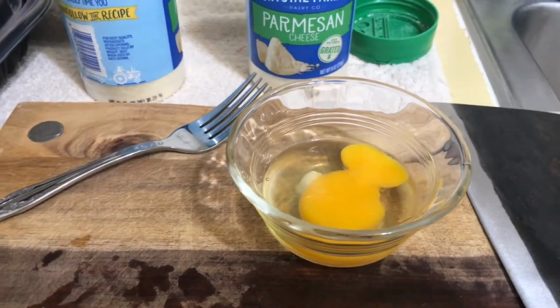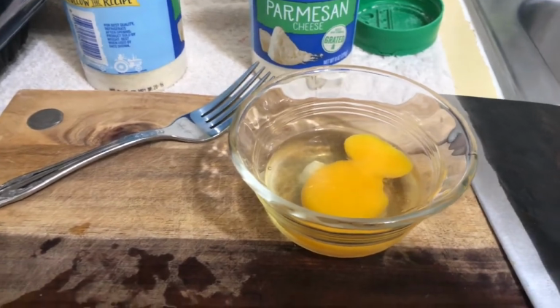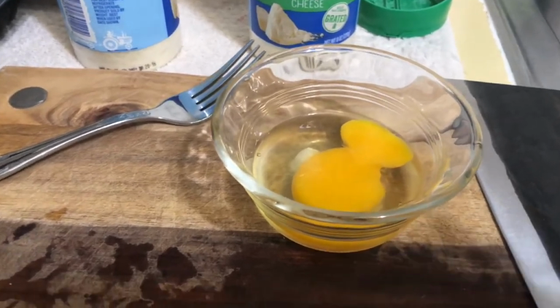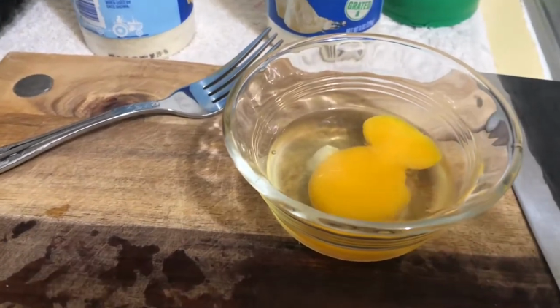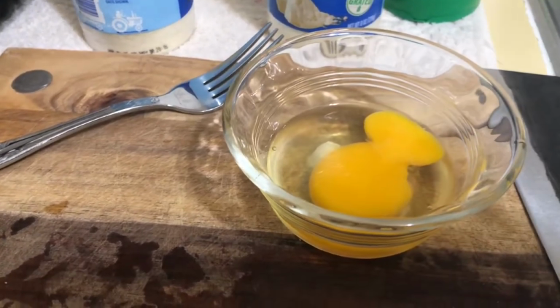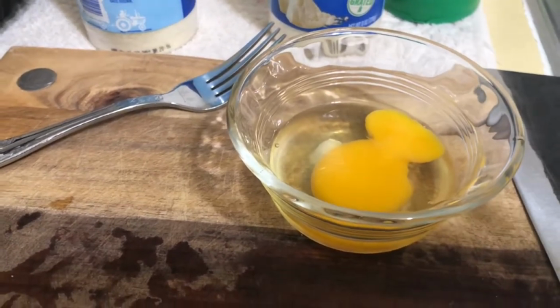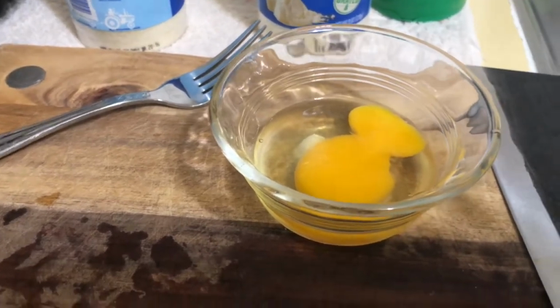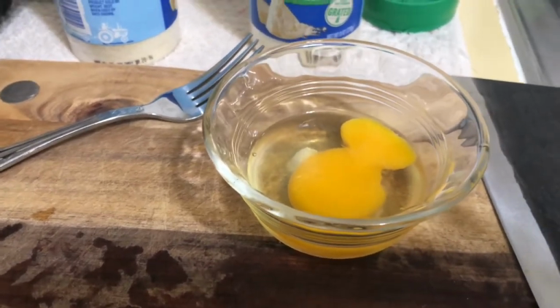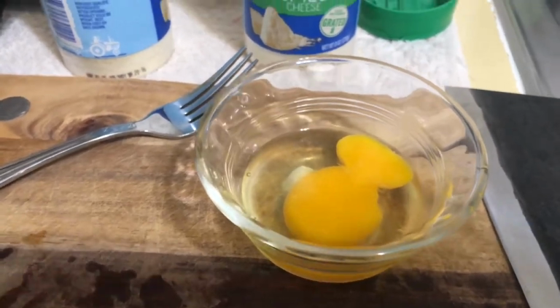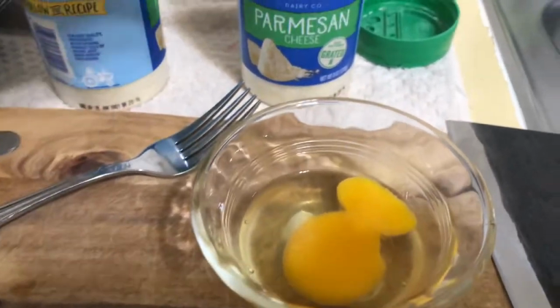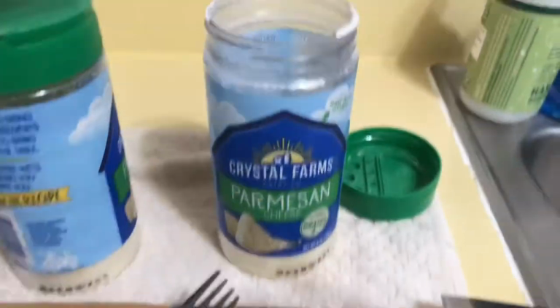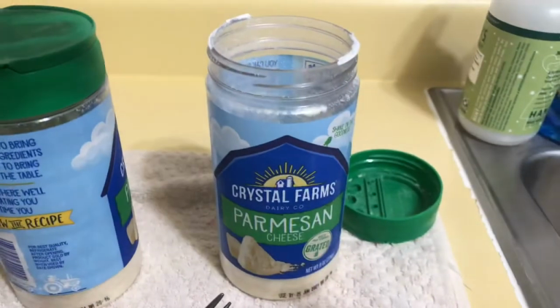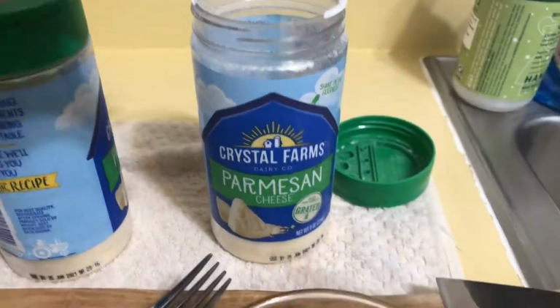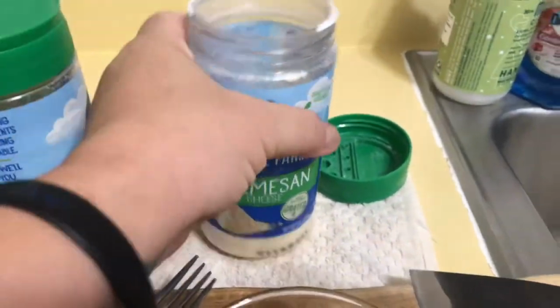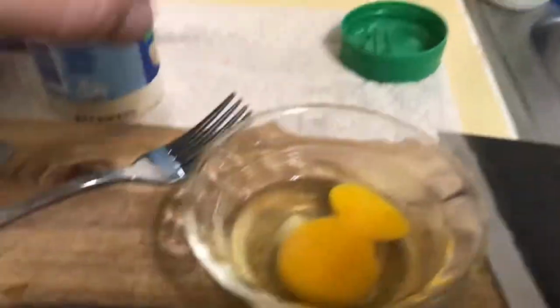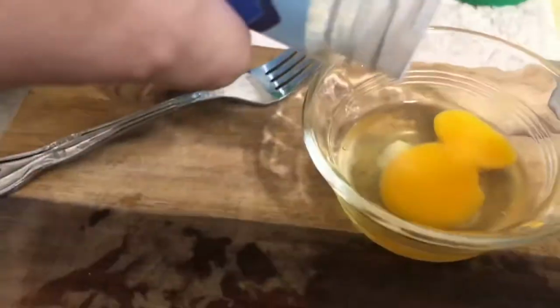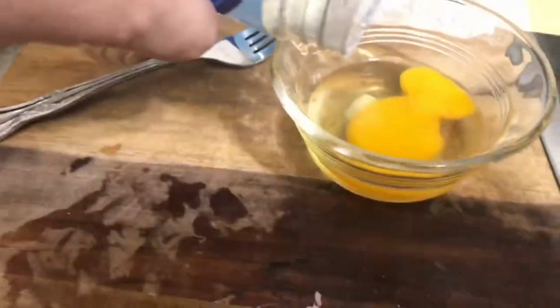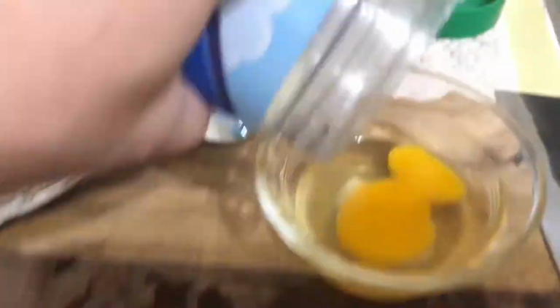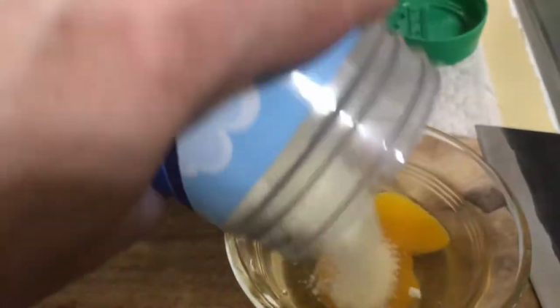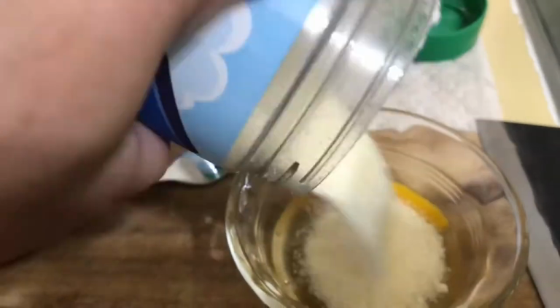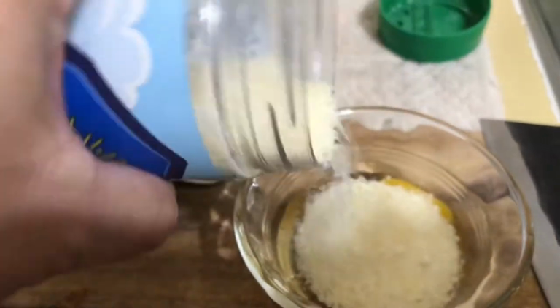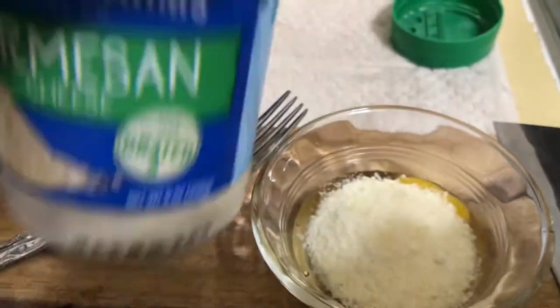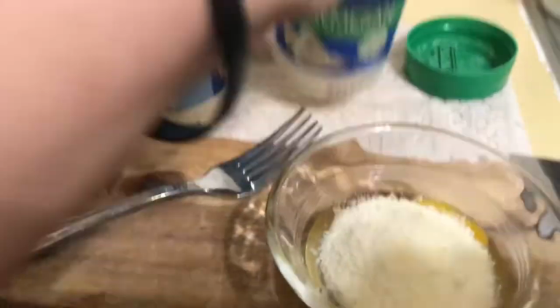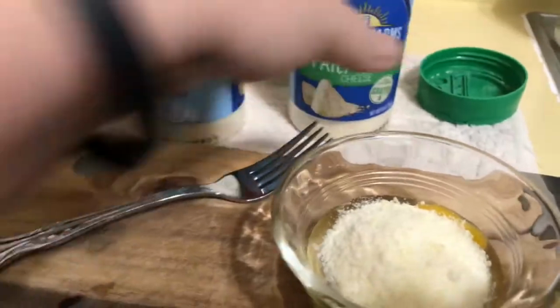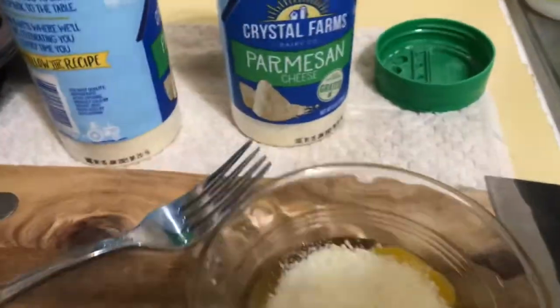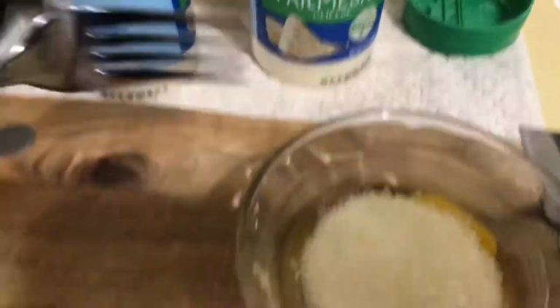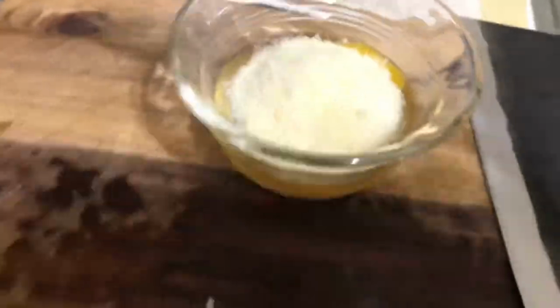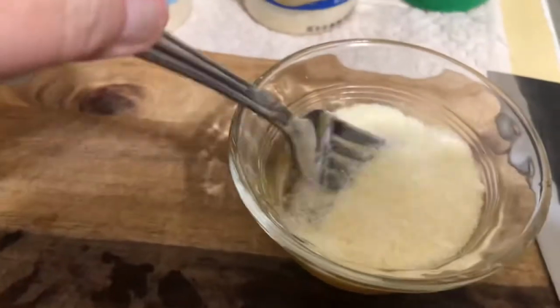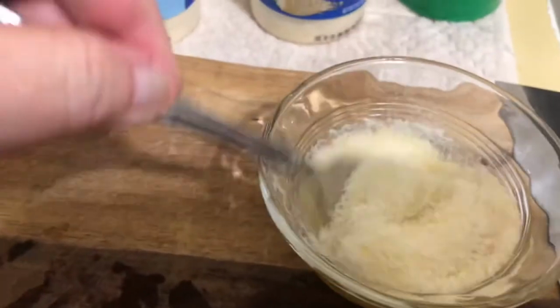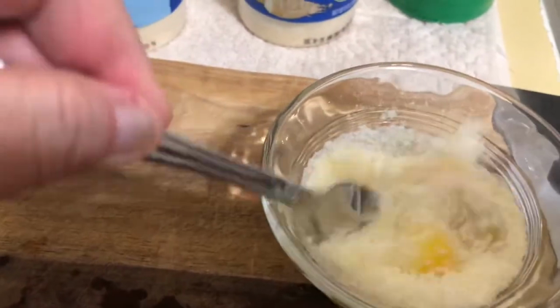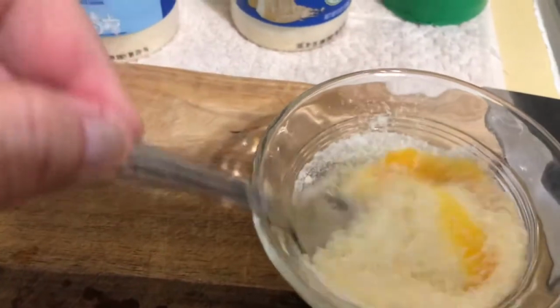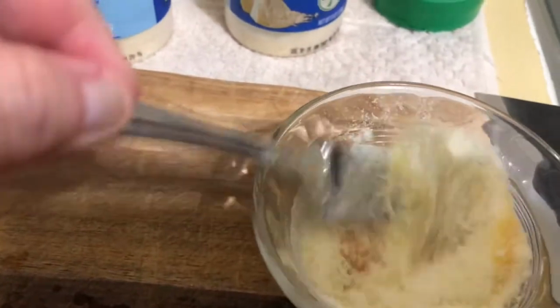People just use the yolk, but you can use the whole egg. And then you put Parmesan cheese — we're just using whatever is on sale because we're fancy like that. Add the cheese and then you just whisk it in together.